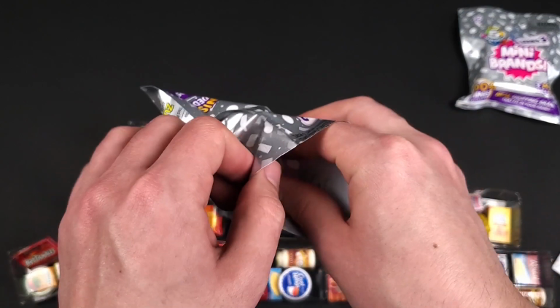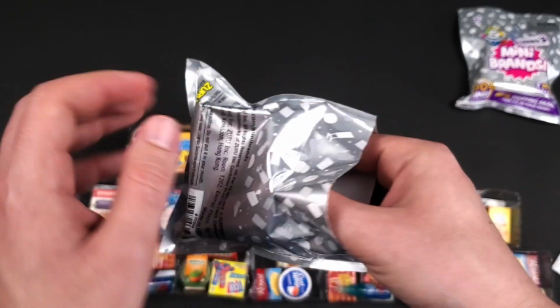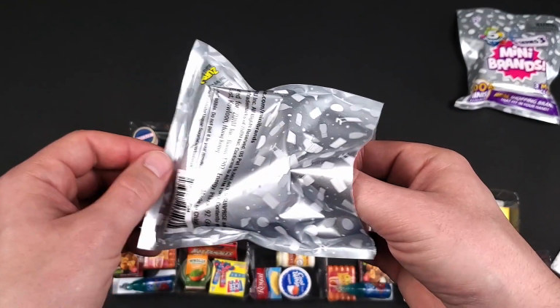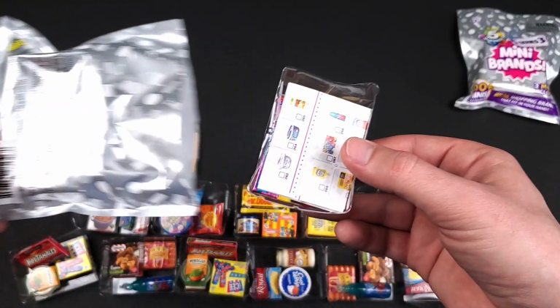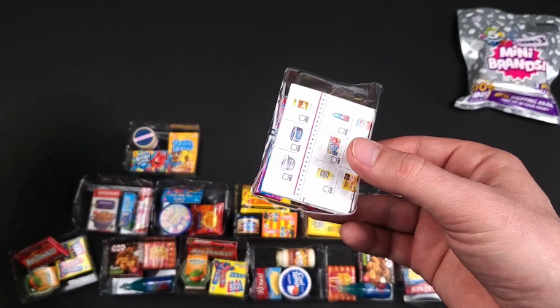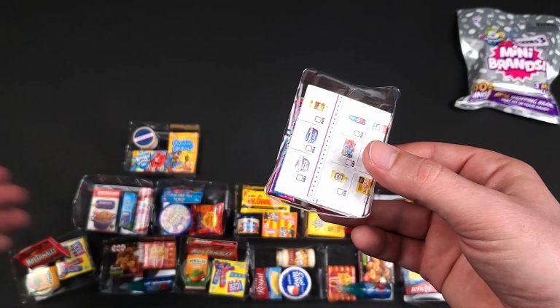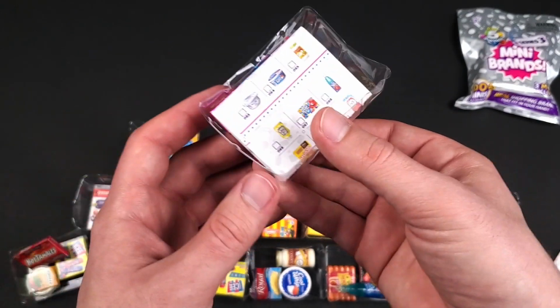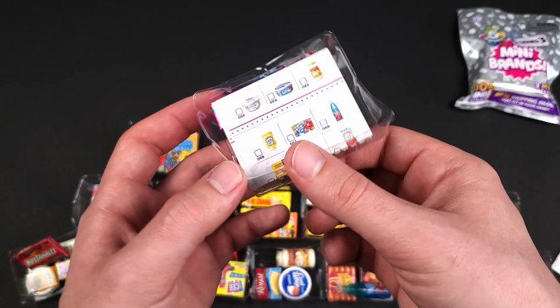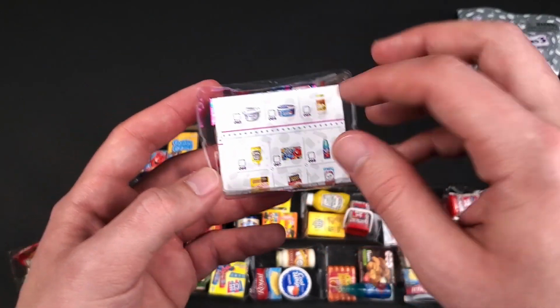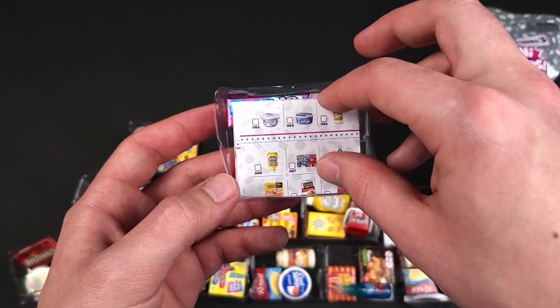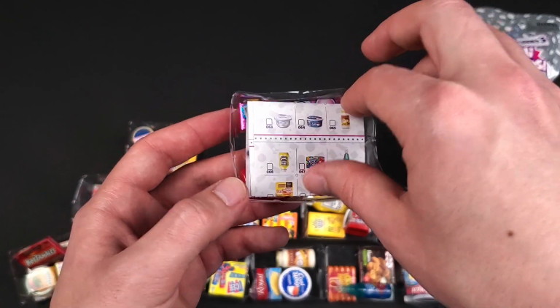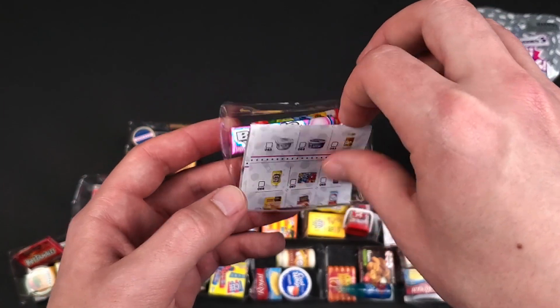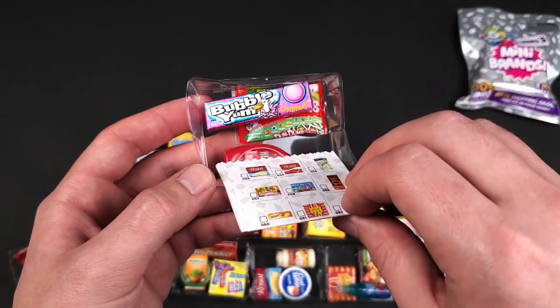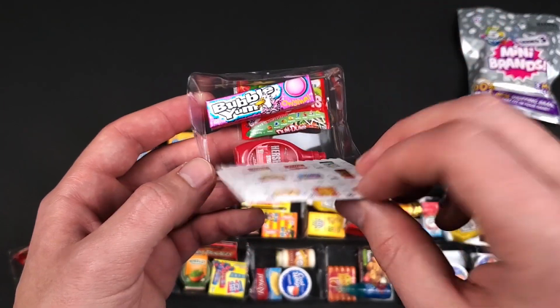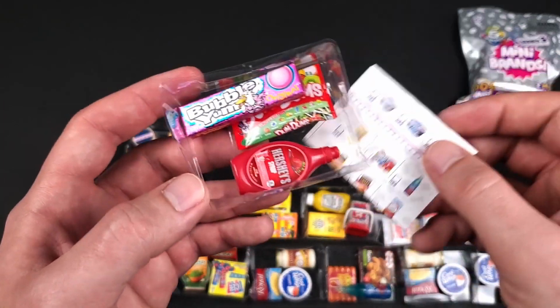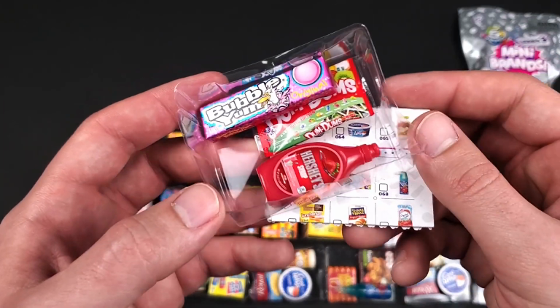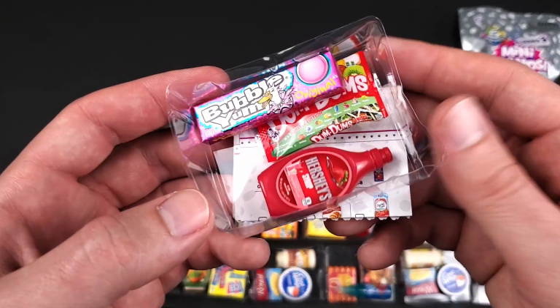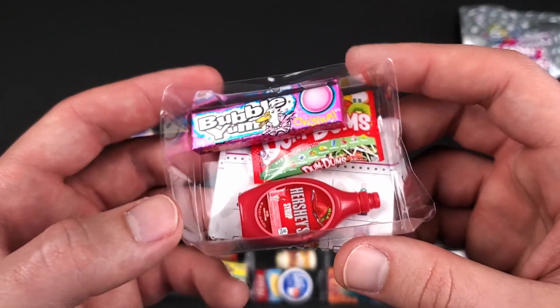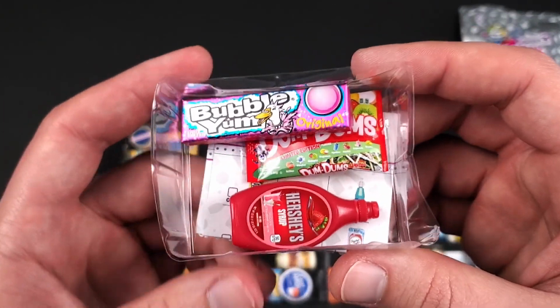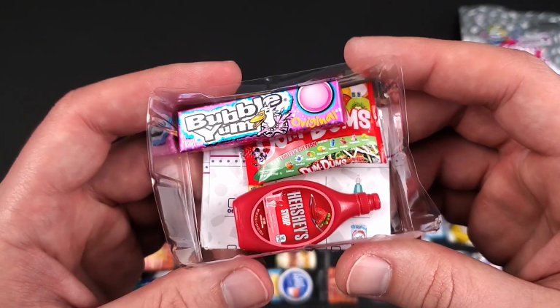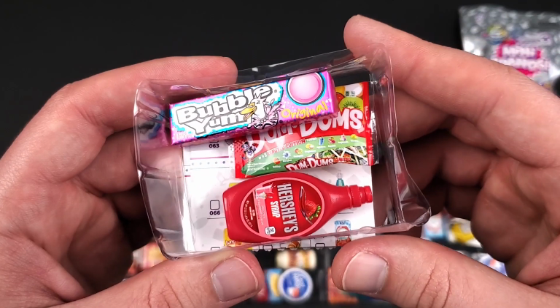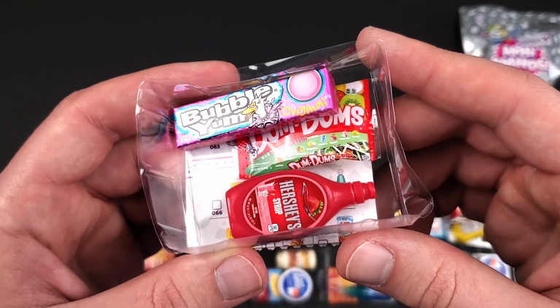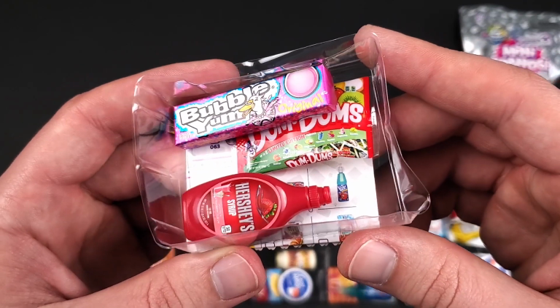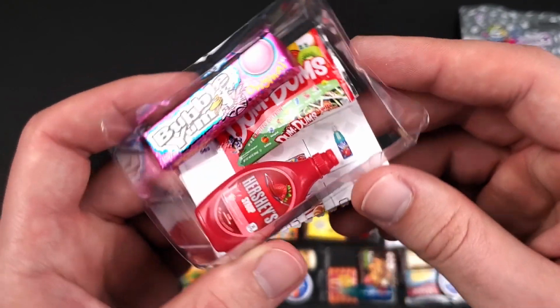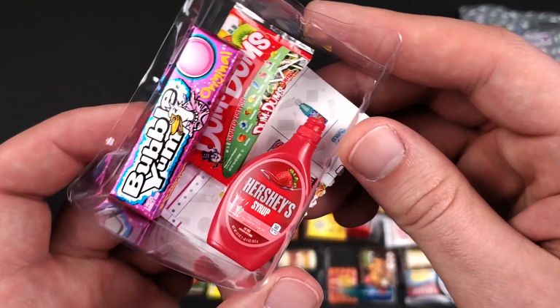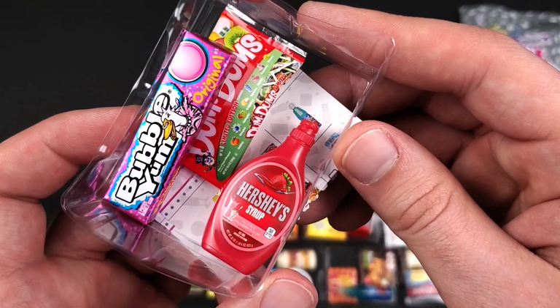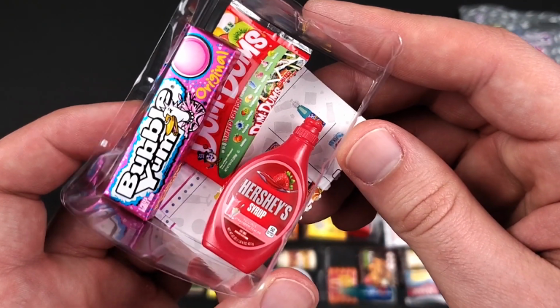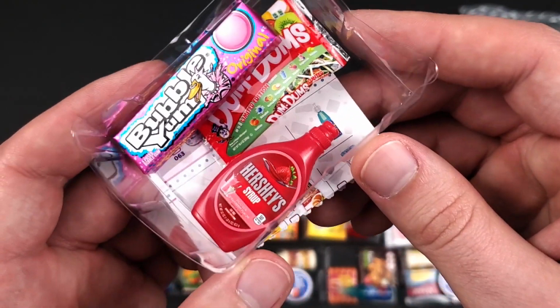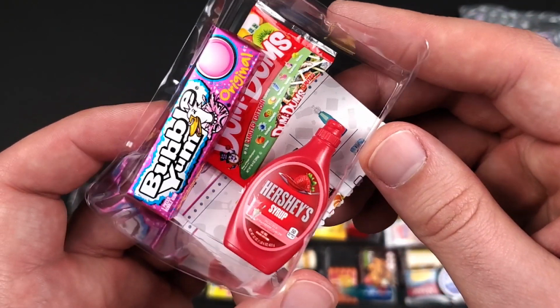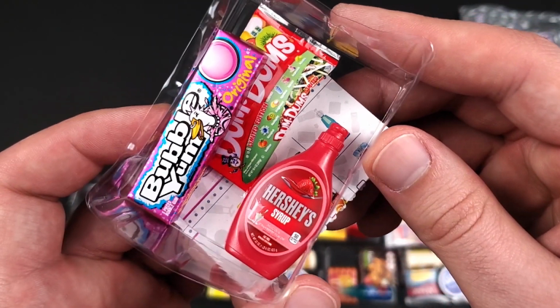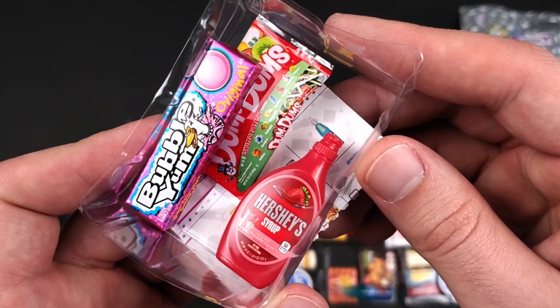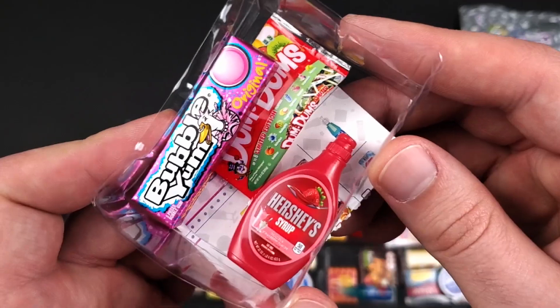Come on, give us something that we do not have. And it is not the case — we got the Bubble Yum, Dum Dums, and the Hershey's regular strawberry syrup.